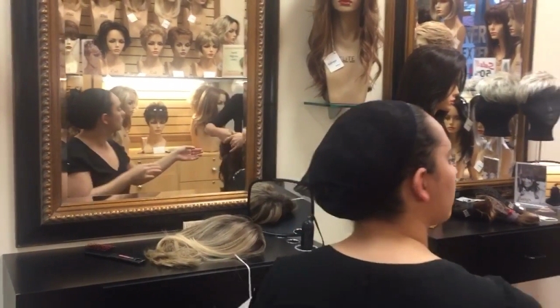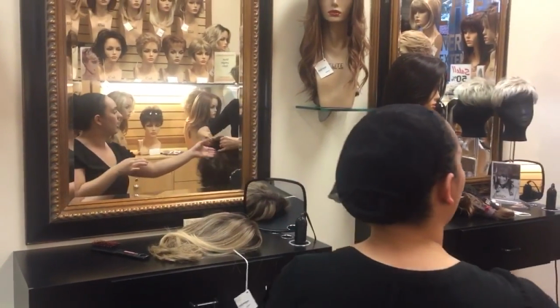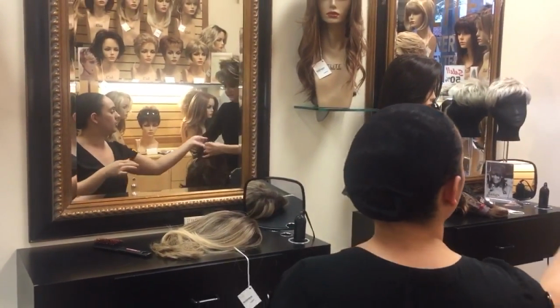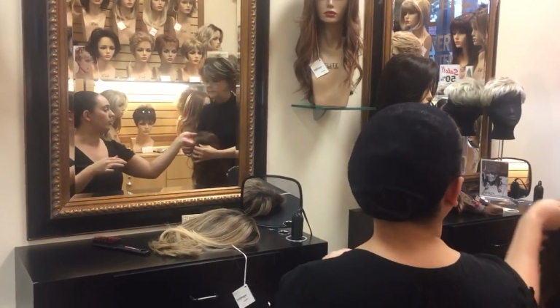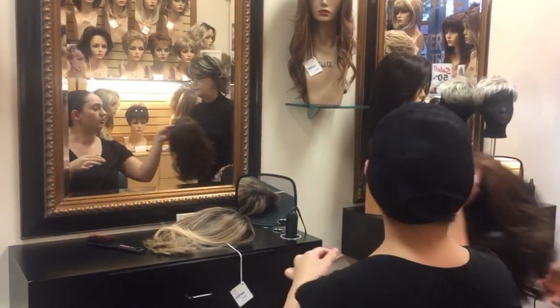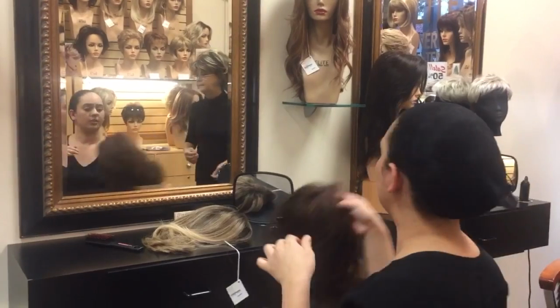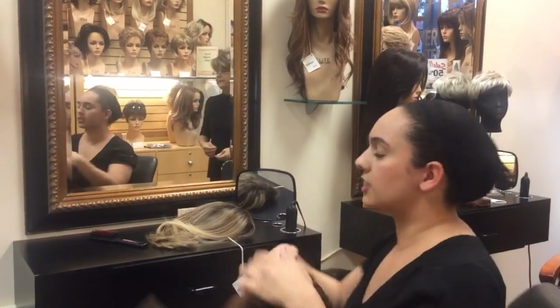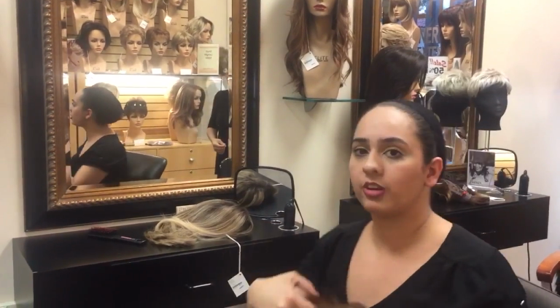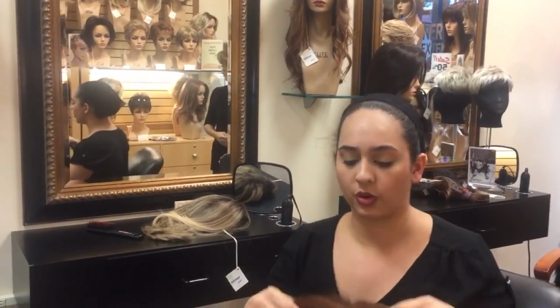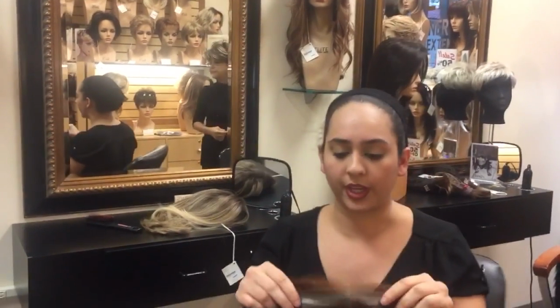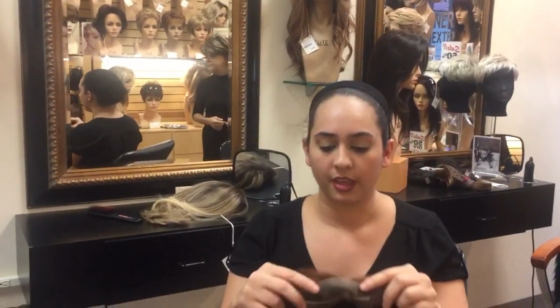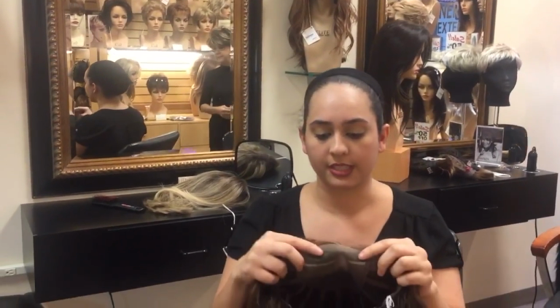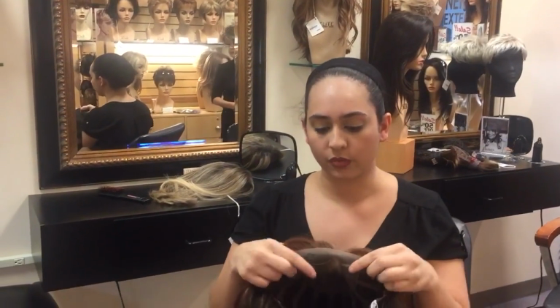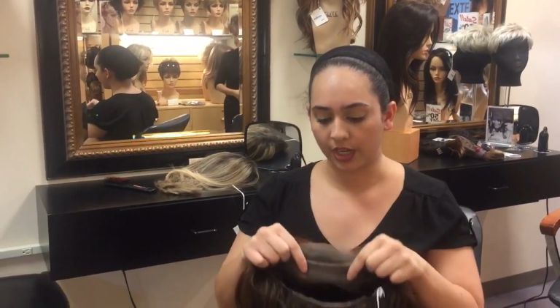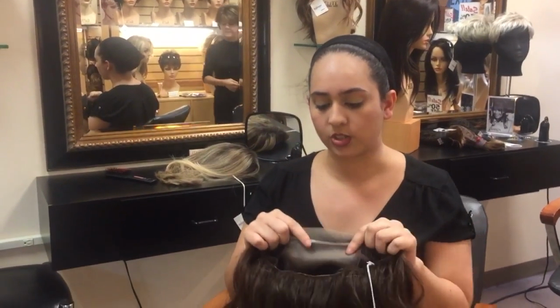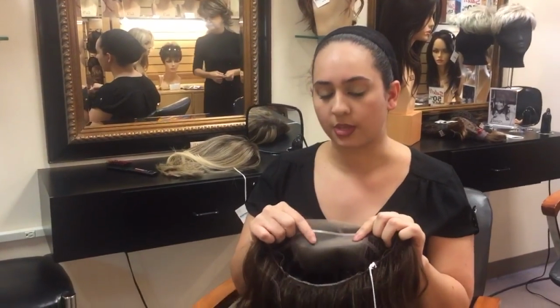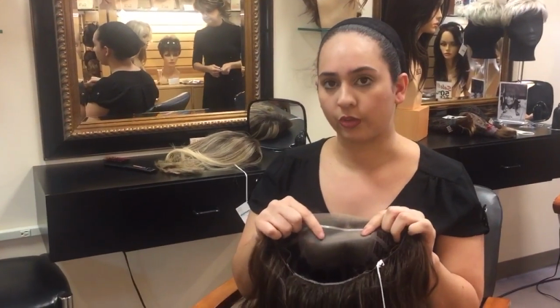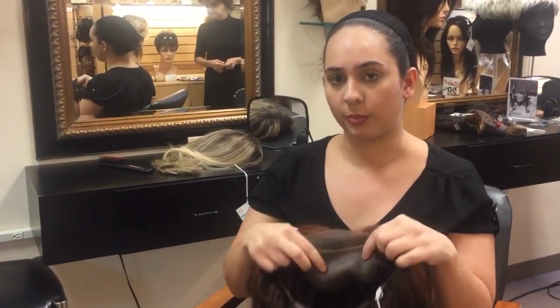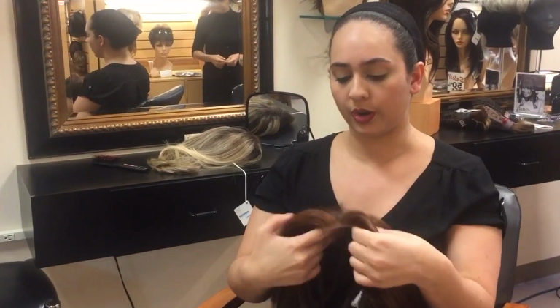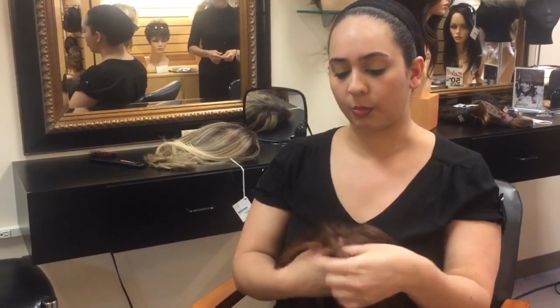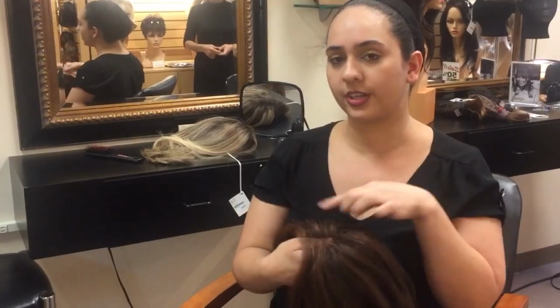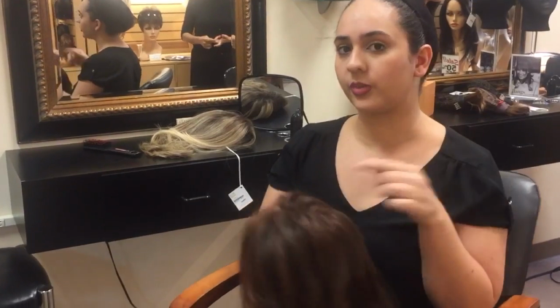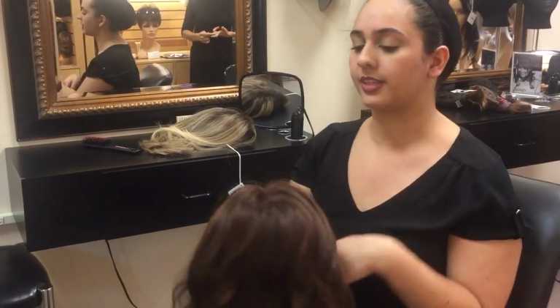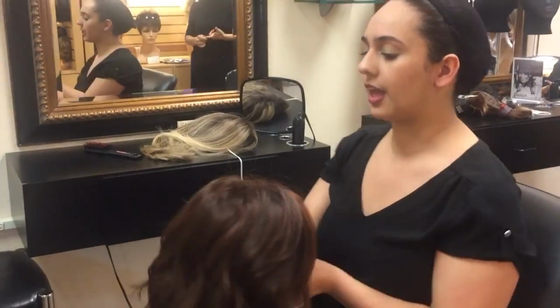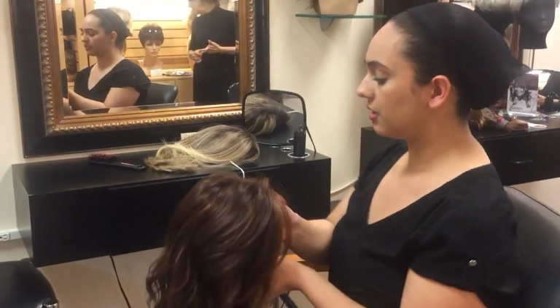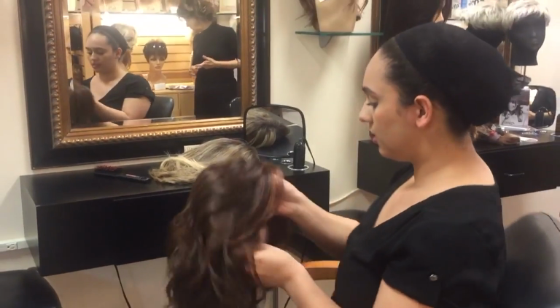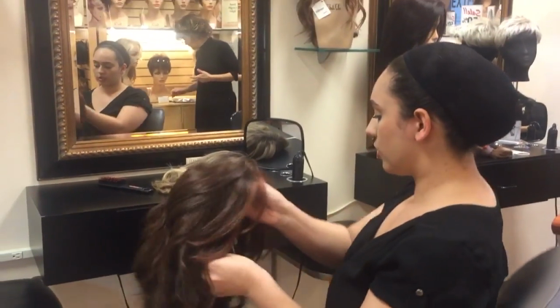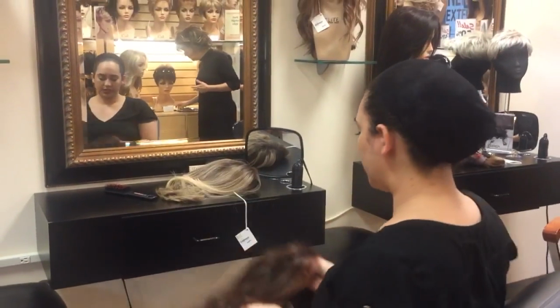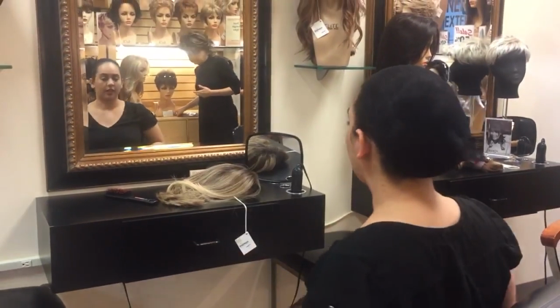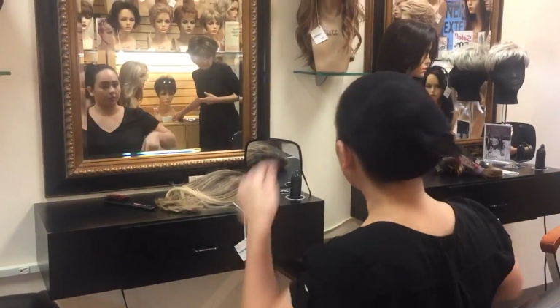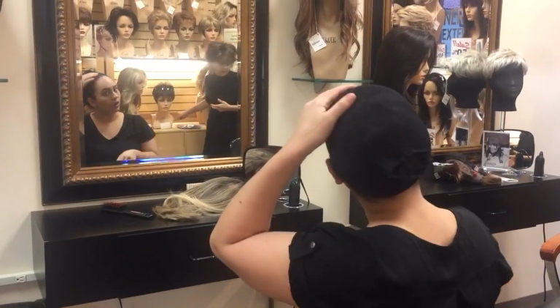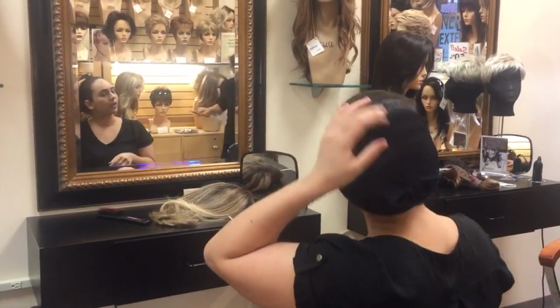So now I'm going to show you. This is another lace front wig. It's lace front and it also has the monofilament where I can part it any side that I like. So I'll show you exactly how to put on a wig.